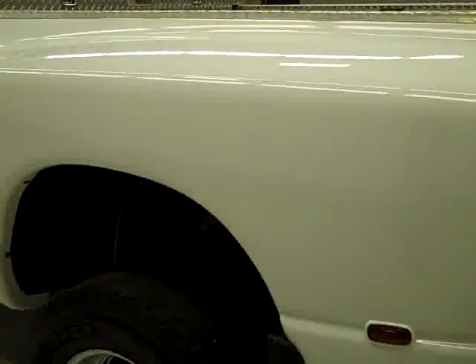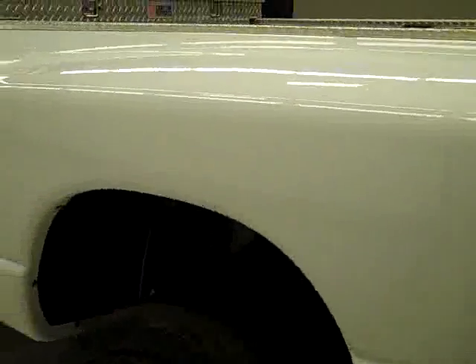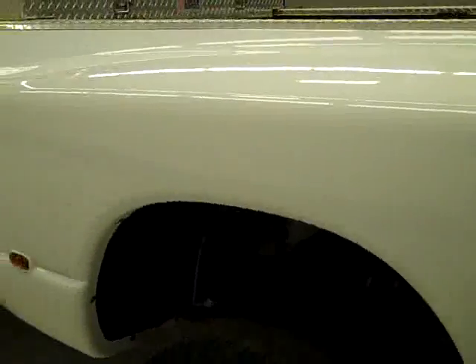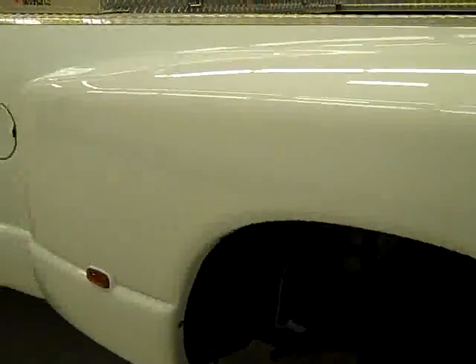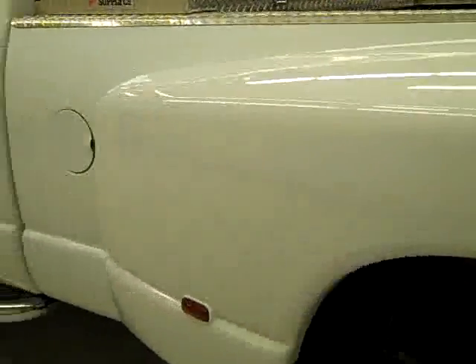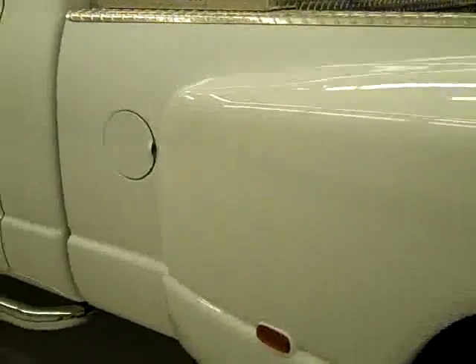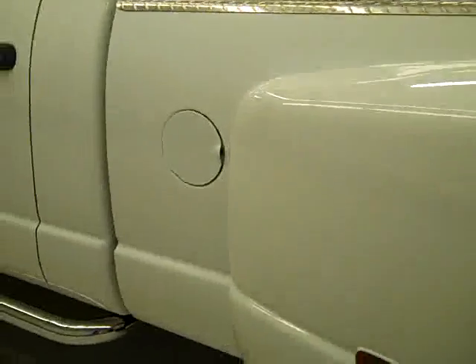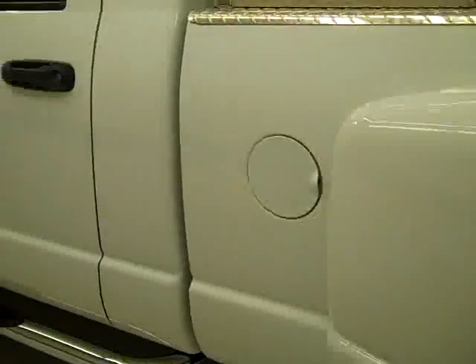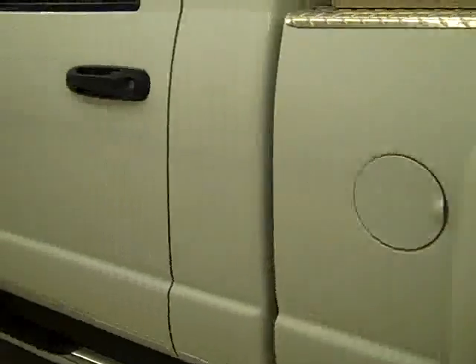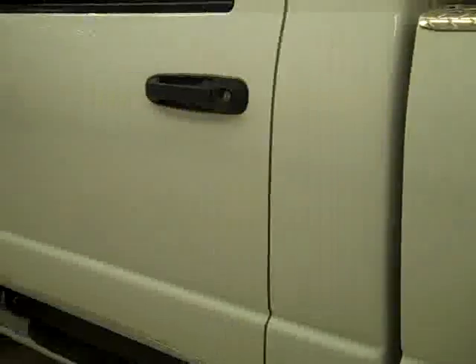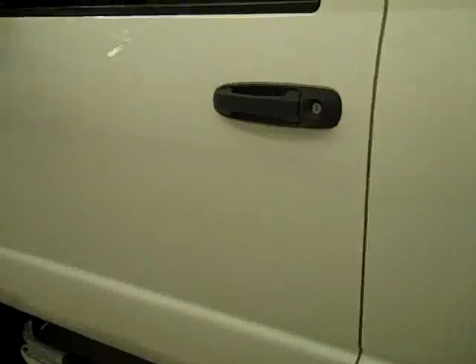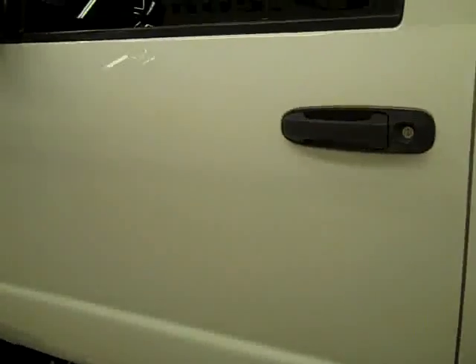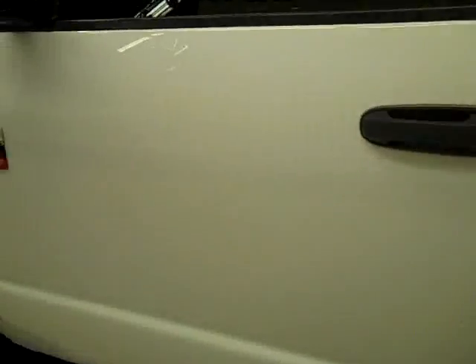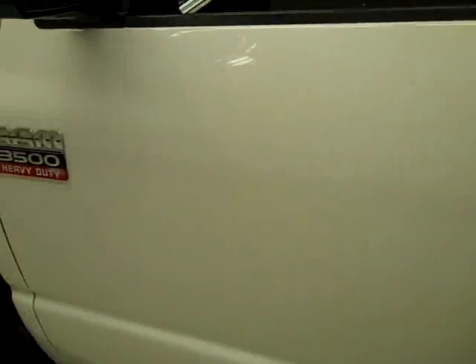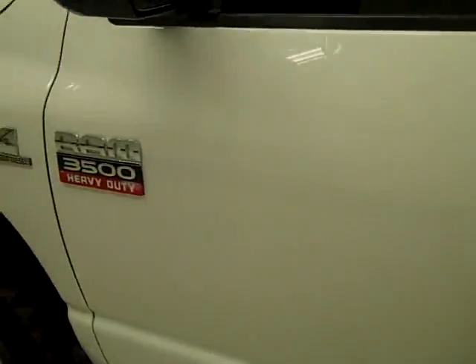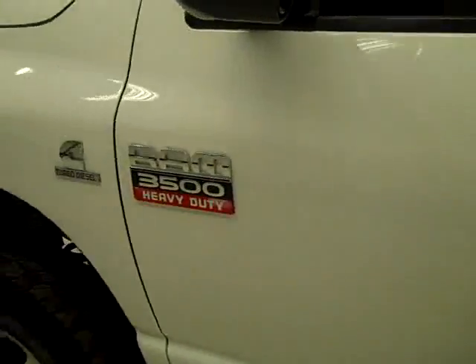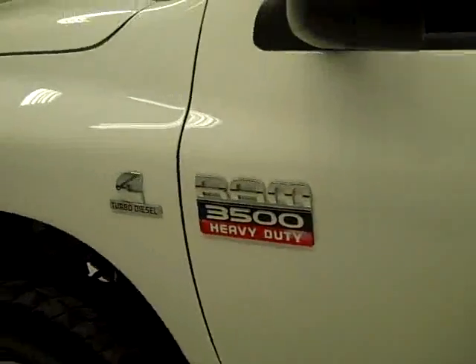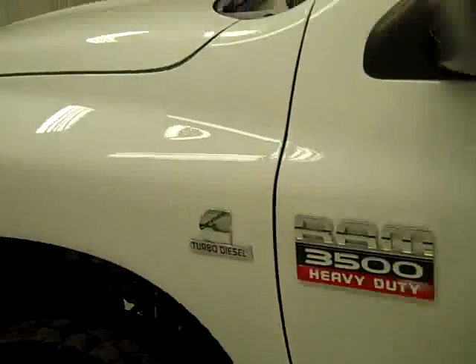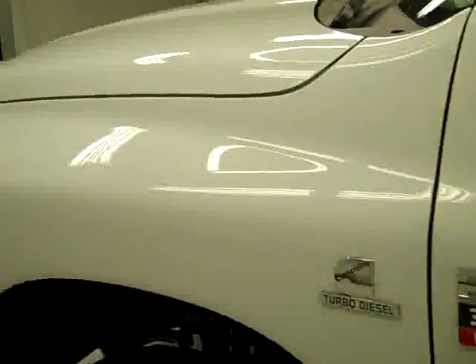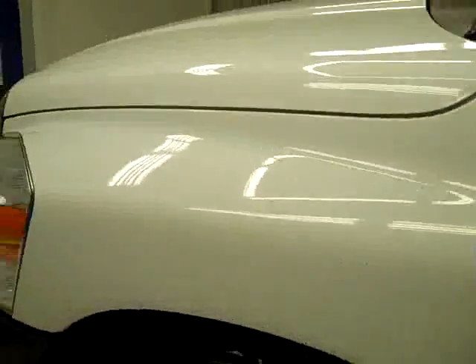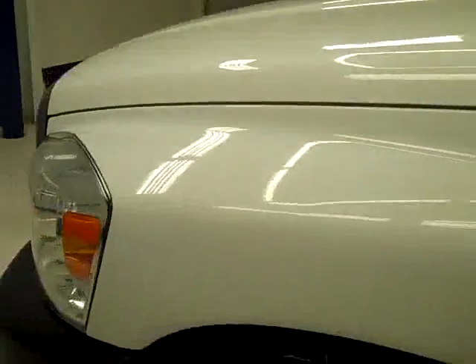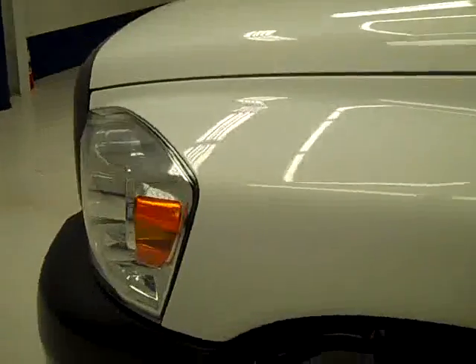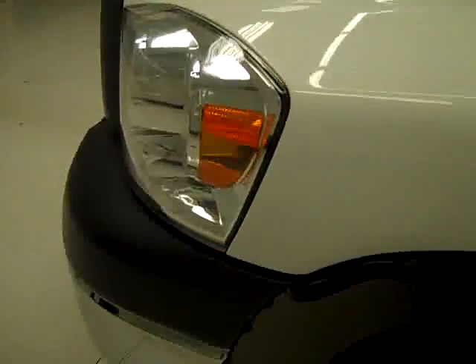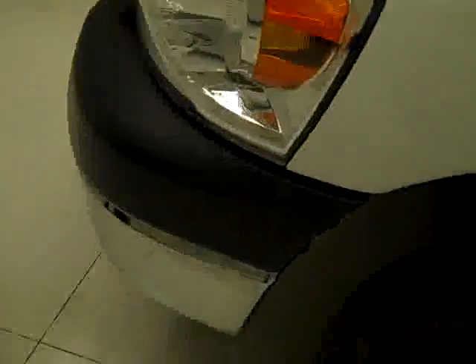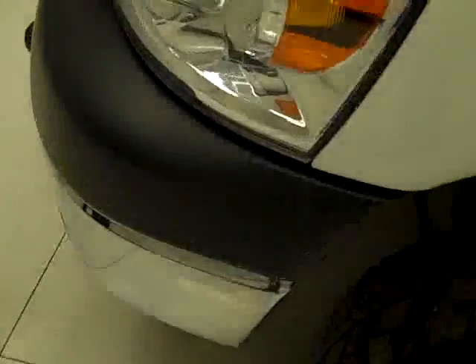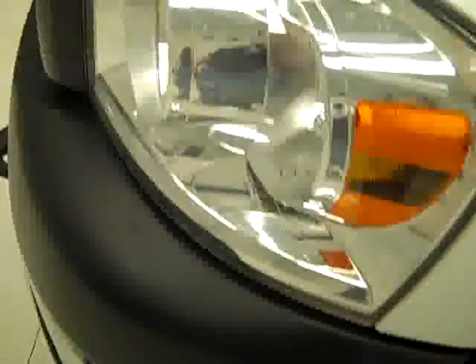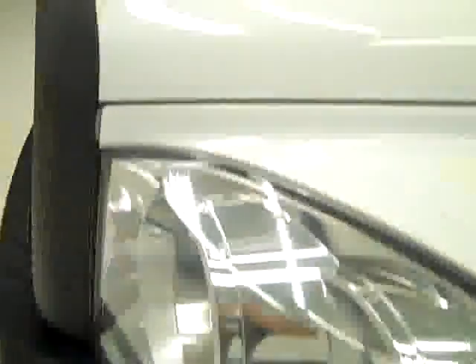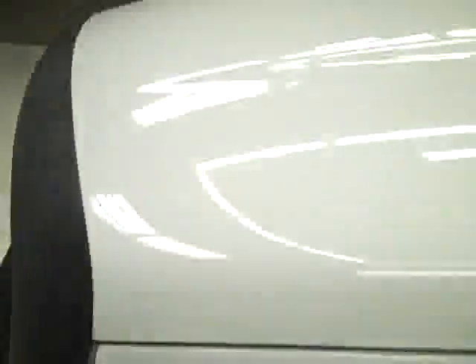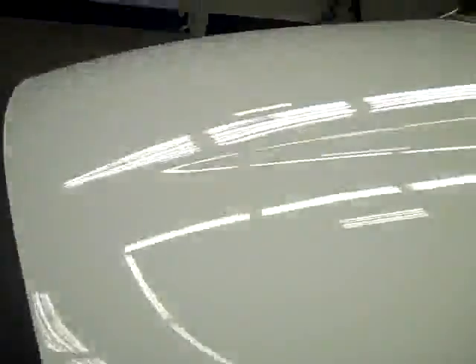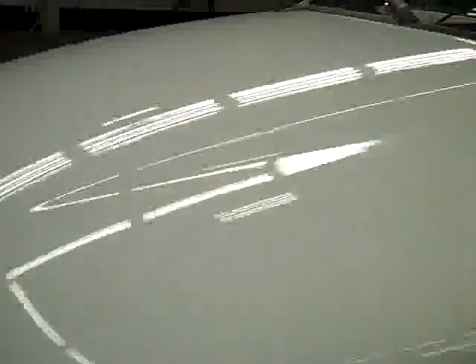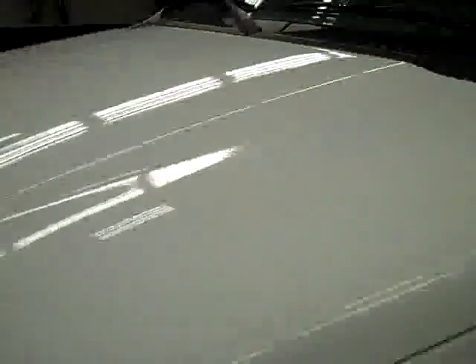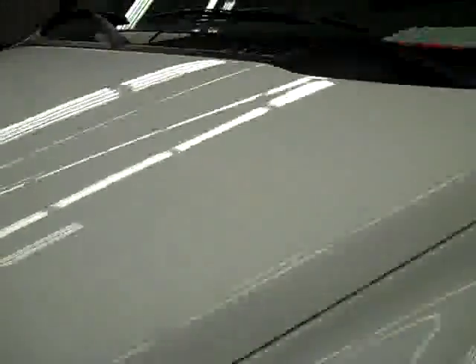Going down this side, same as the other side — very clean shiny paint. I don't see any damage here either. The hood is nice and clean too.